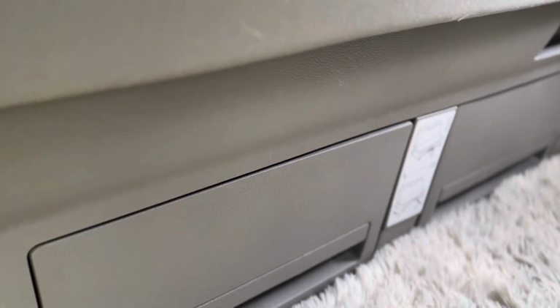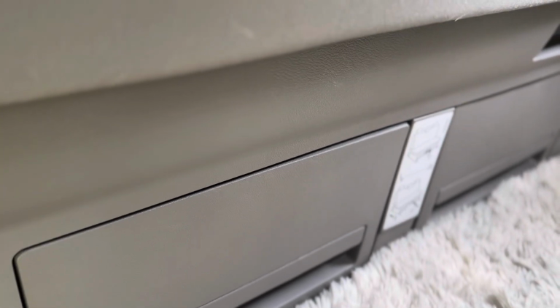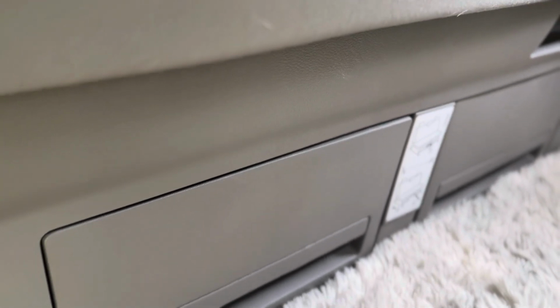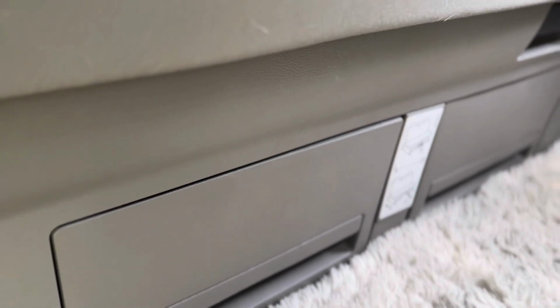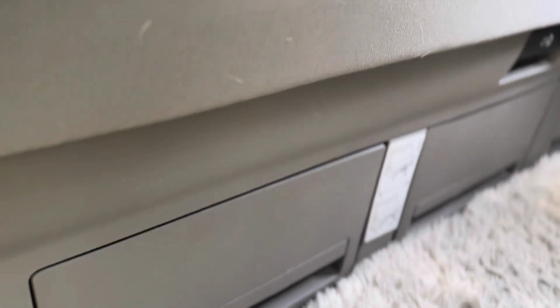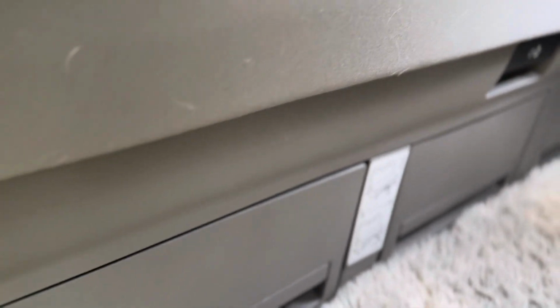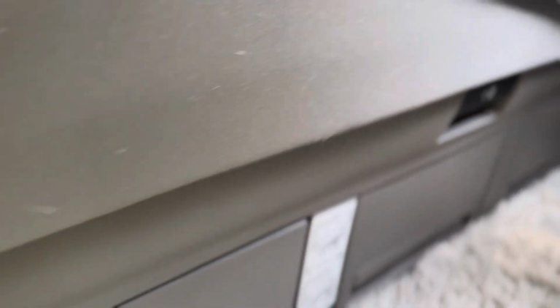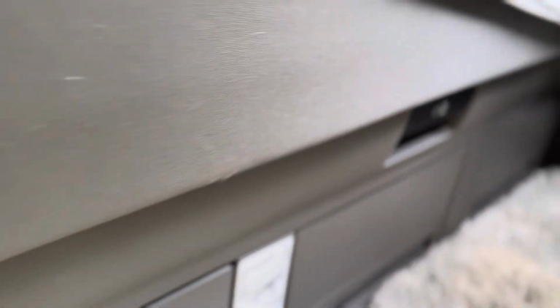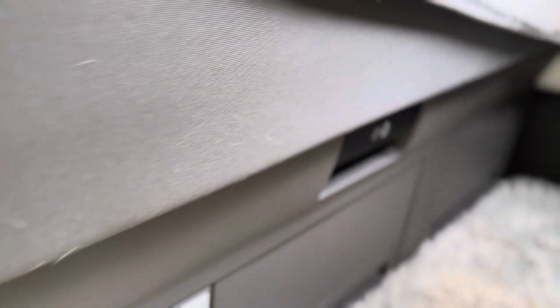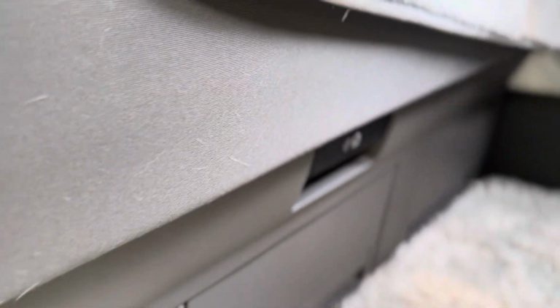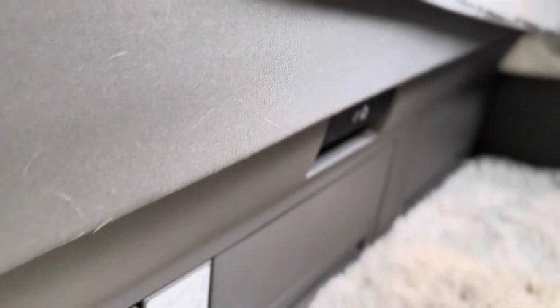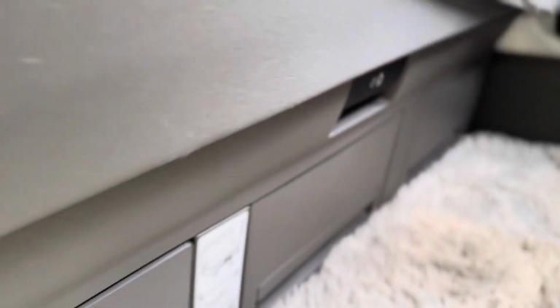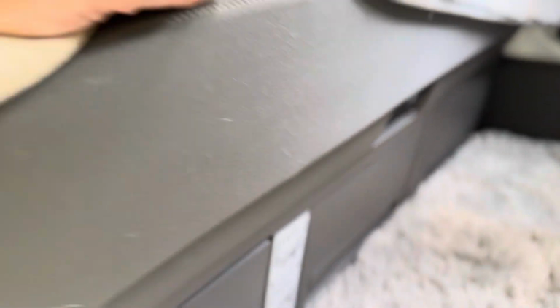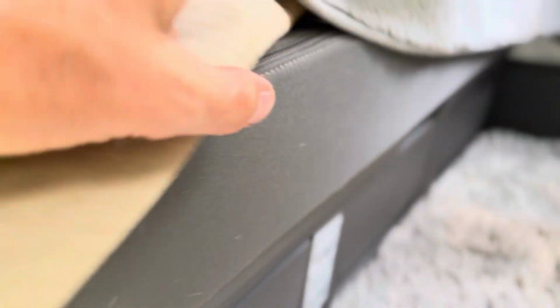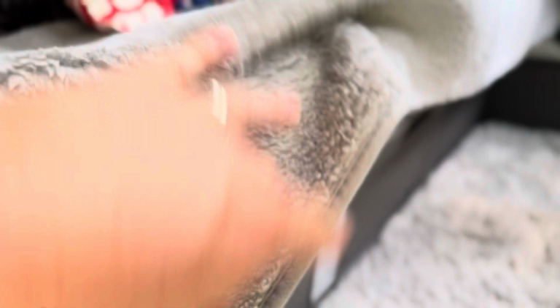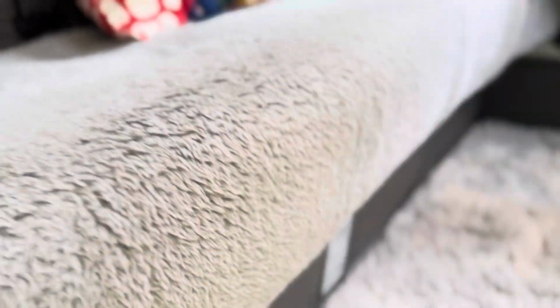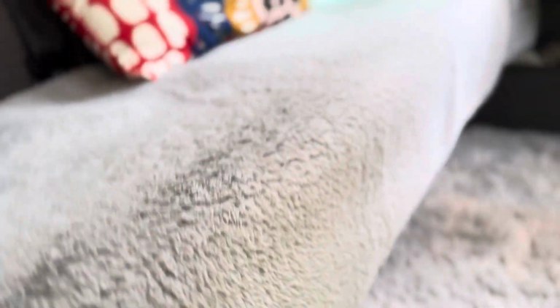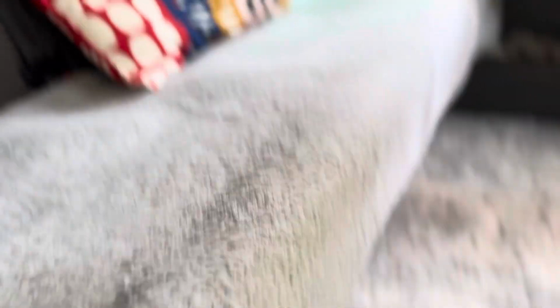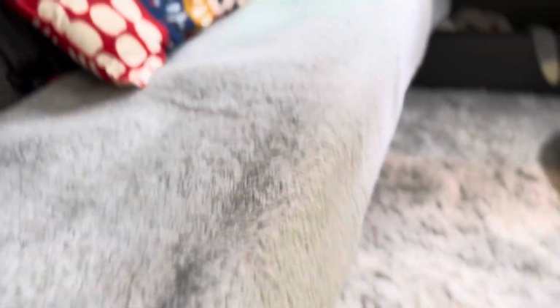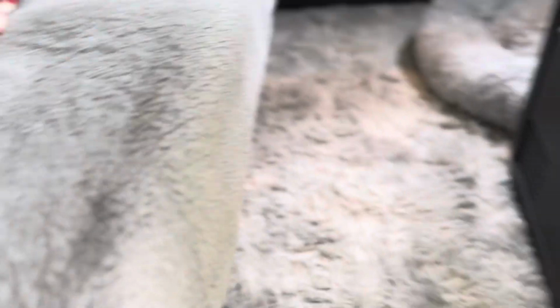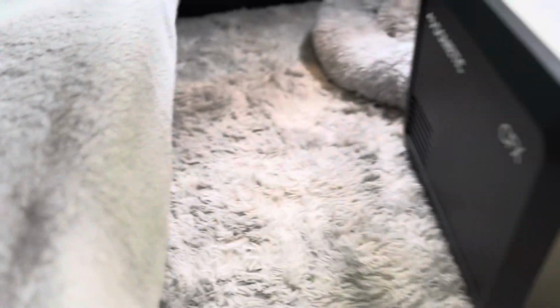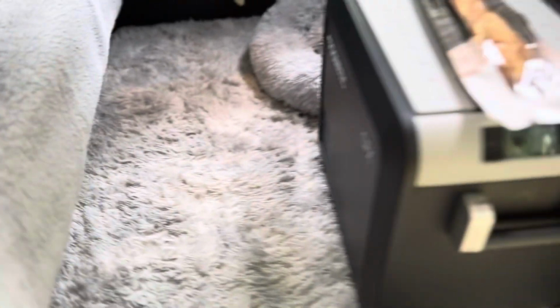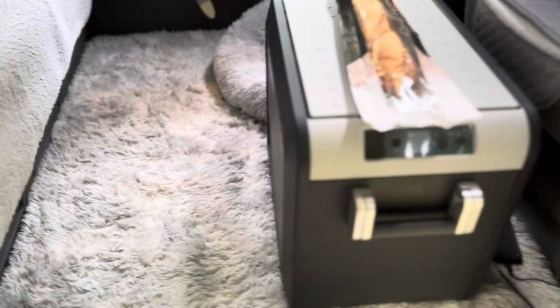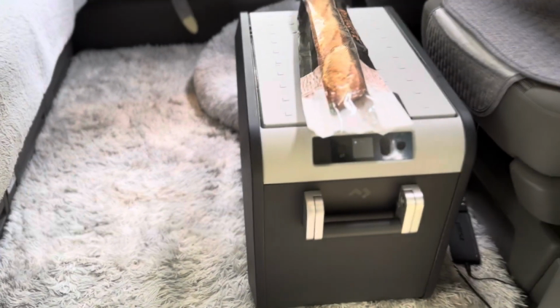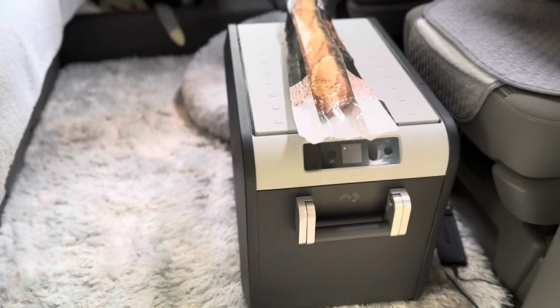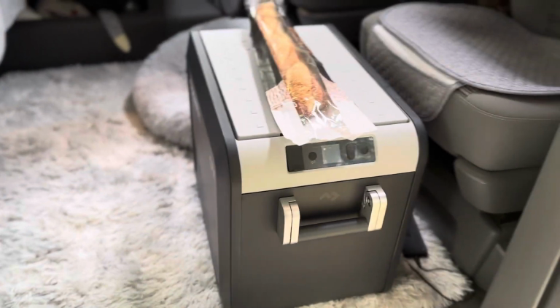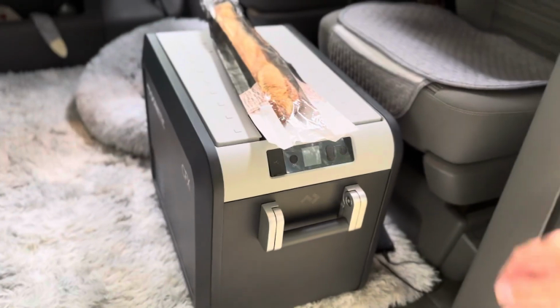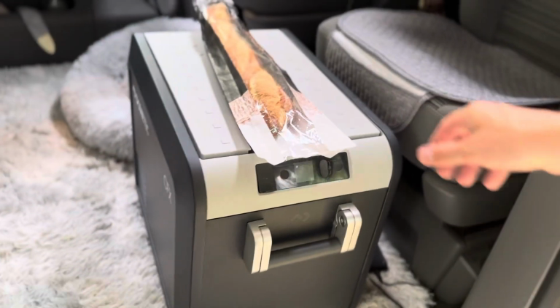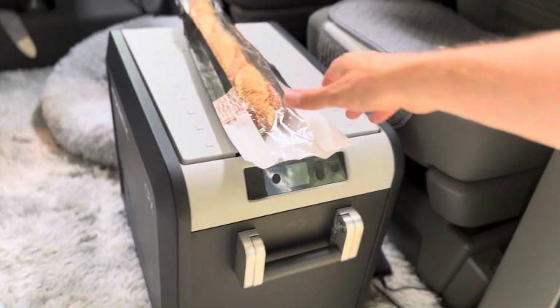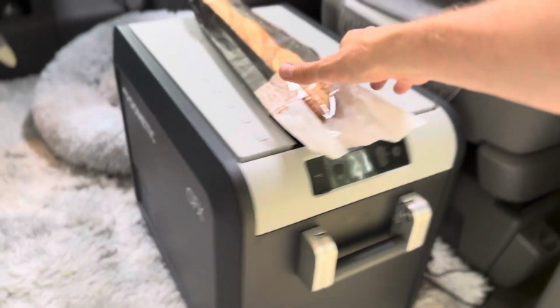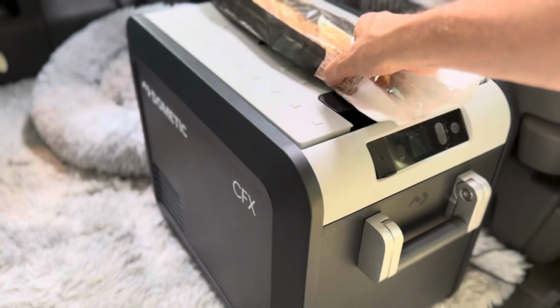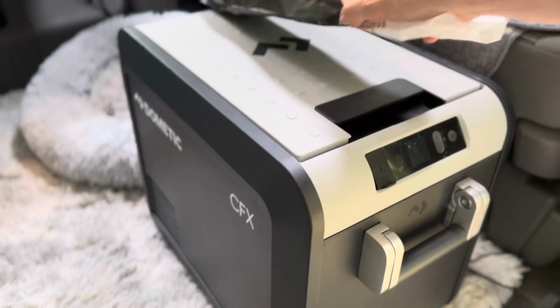Three drawers containing mollies, harnesses, parts needed when we start up the van, and any other bits.